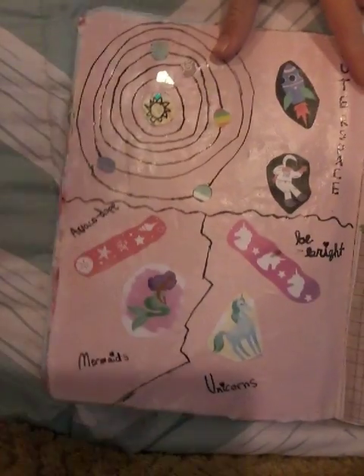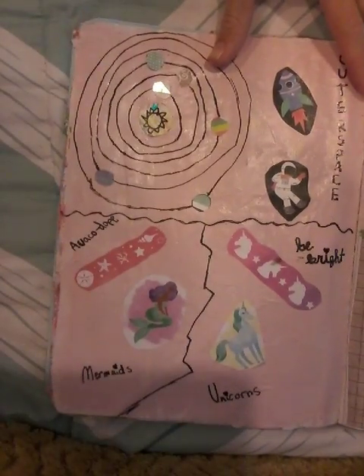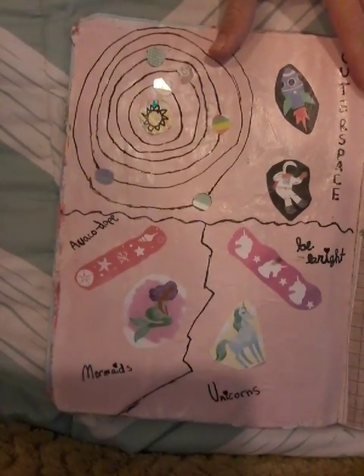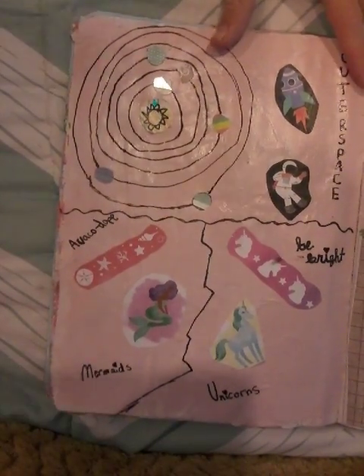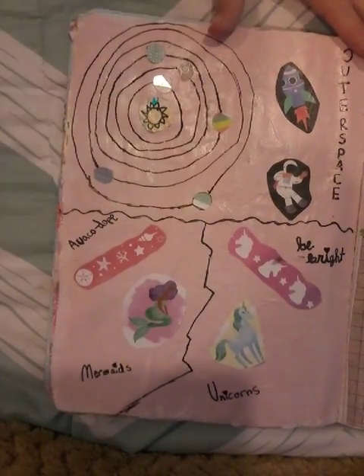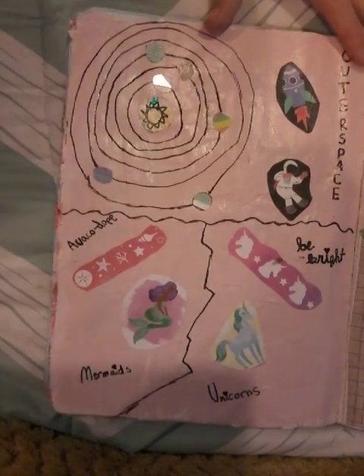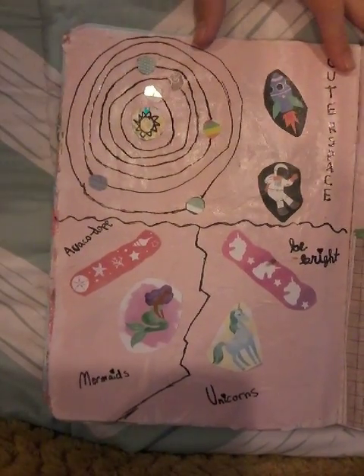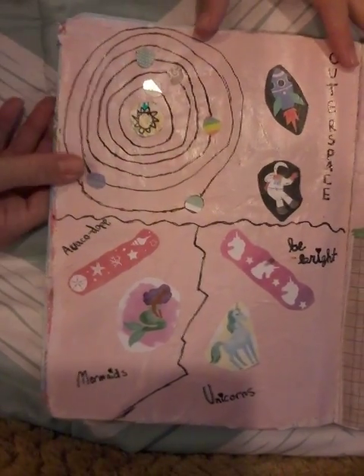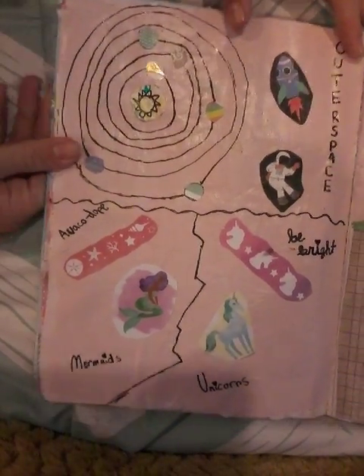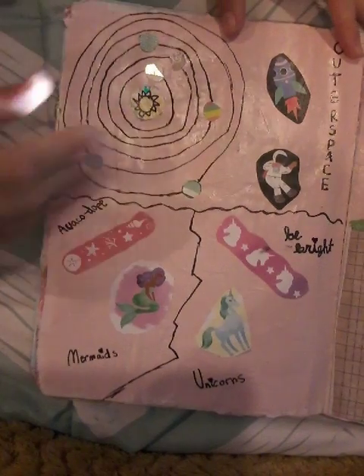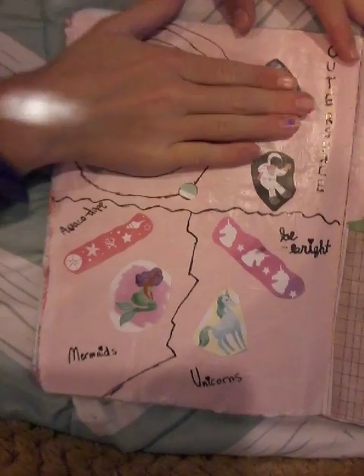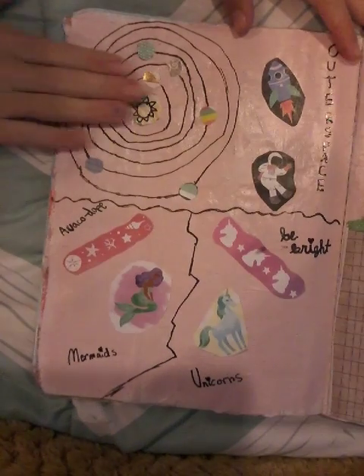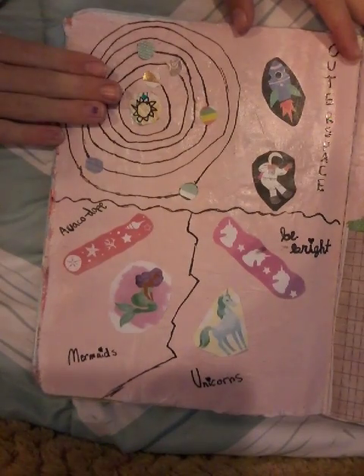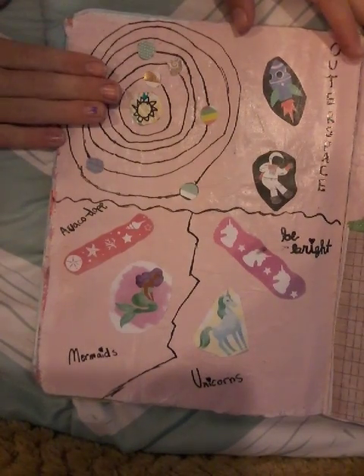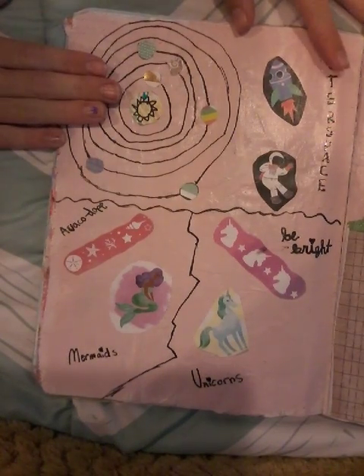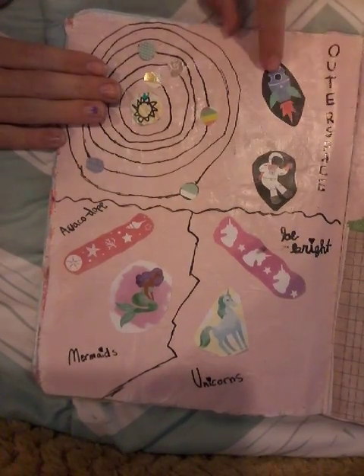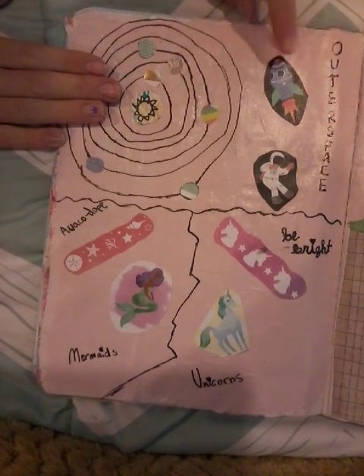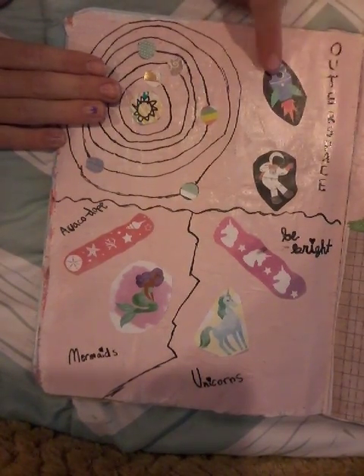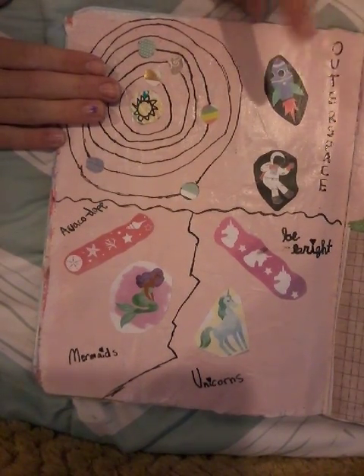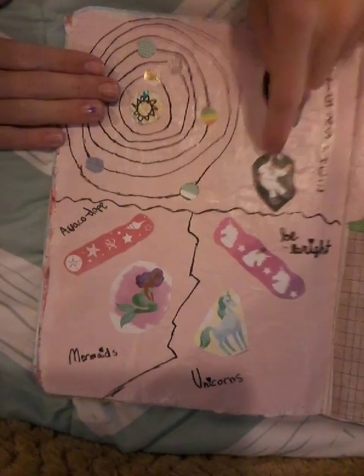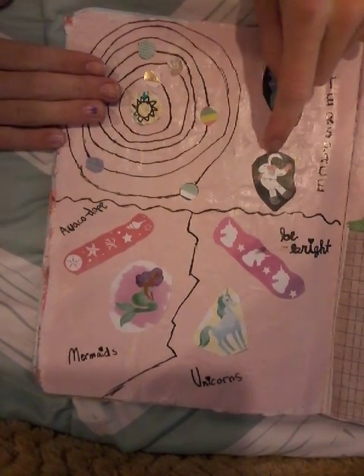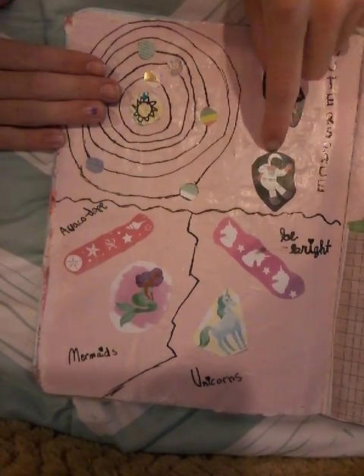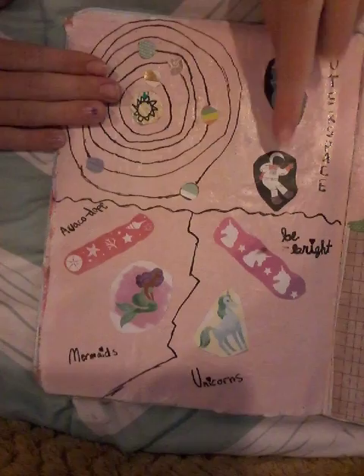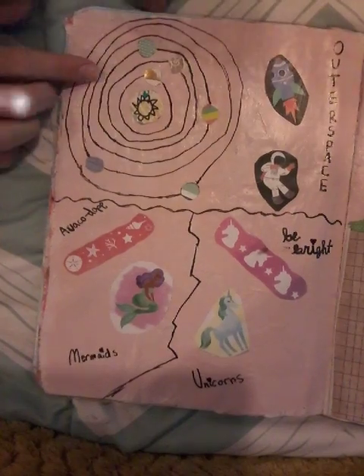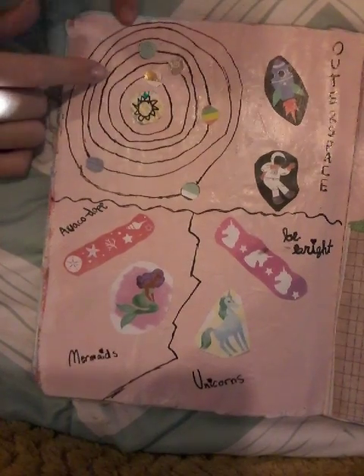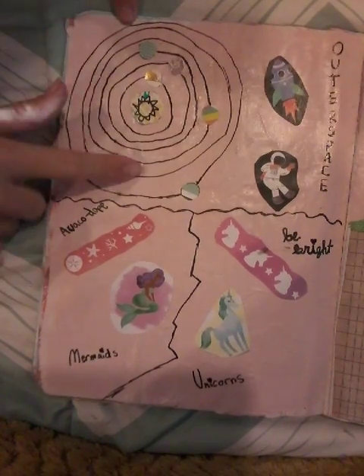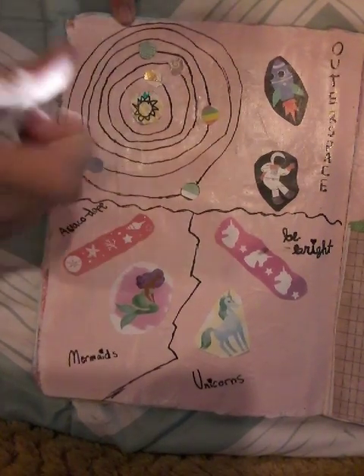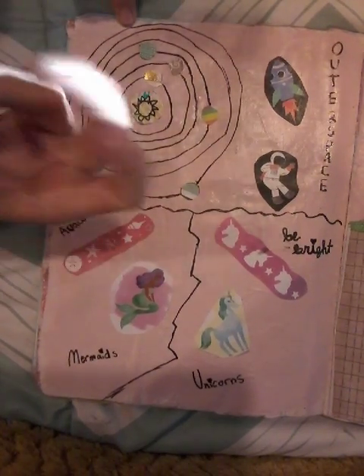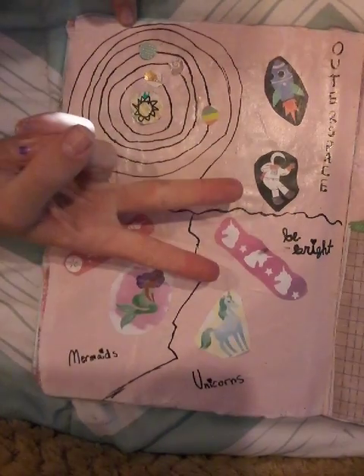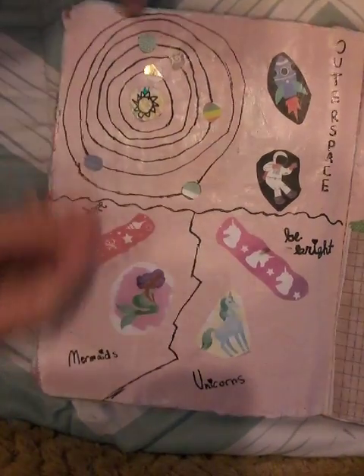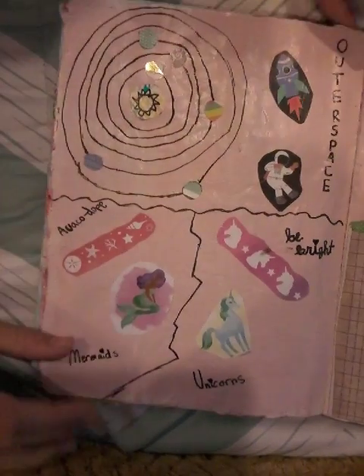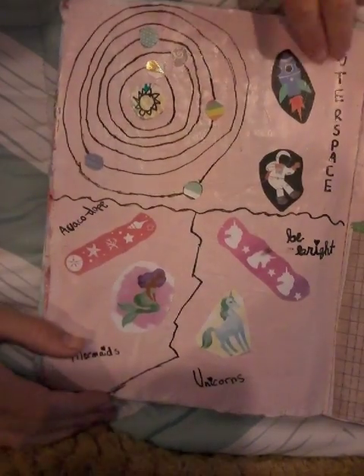Some things that I like: I like outer space, which I already told you. That's a rocket ship, a spaceman, and the solar system. I think I need like two more planets.